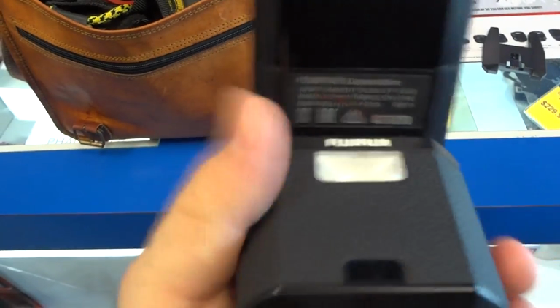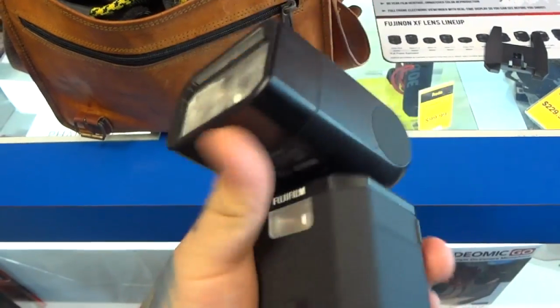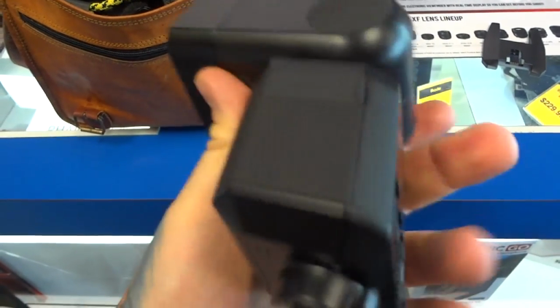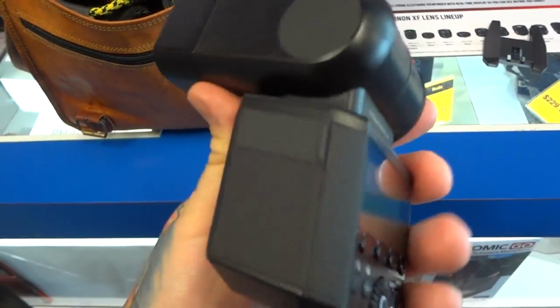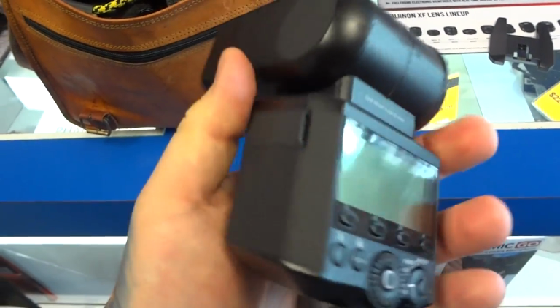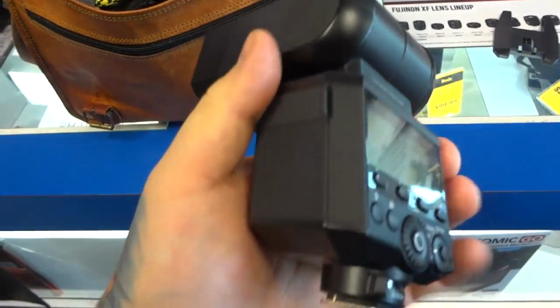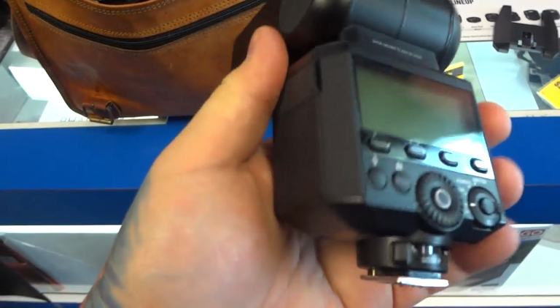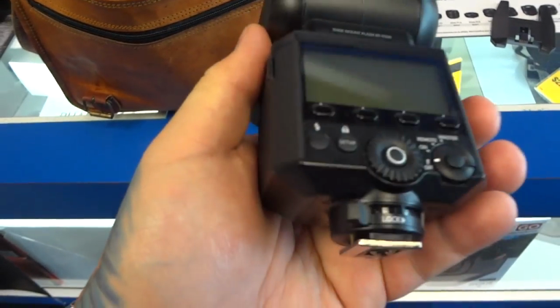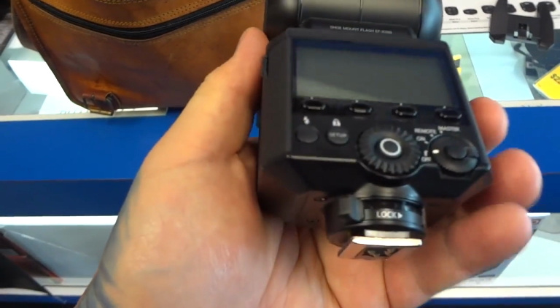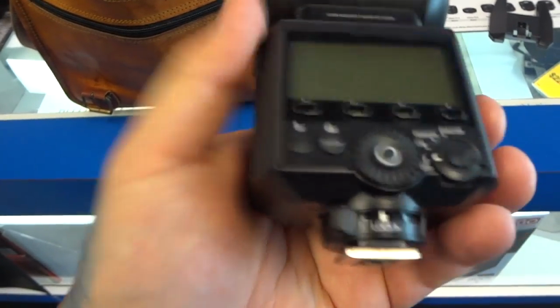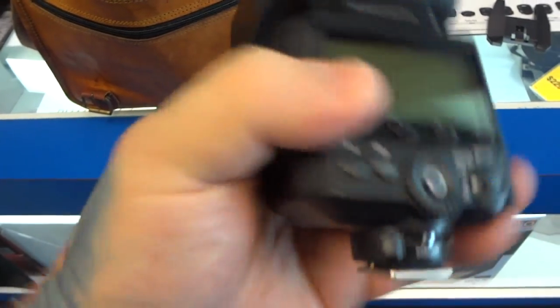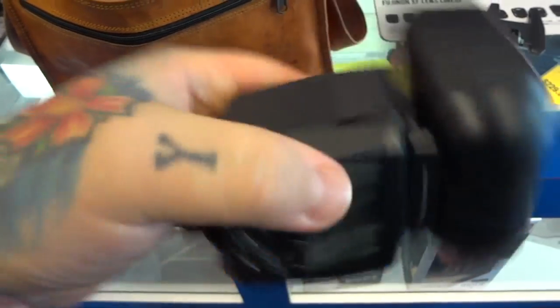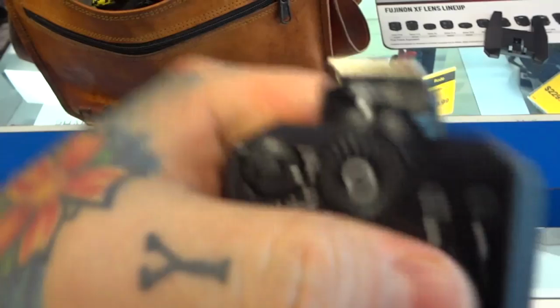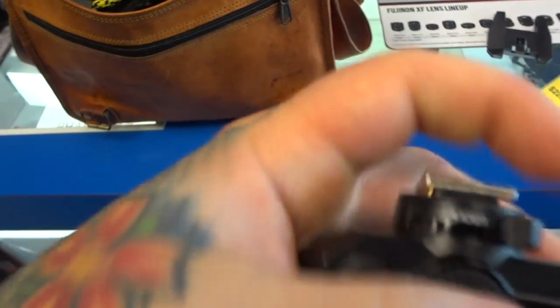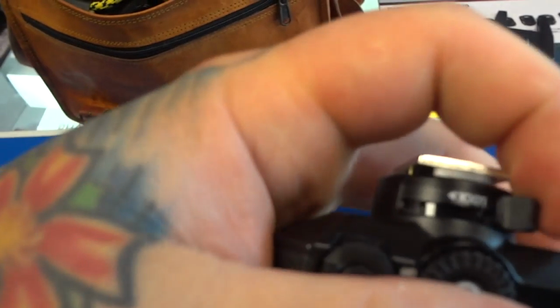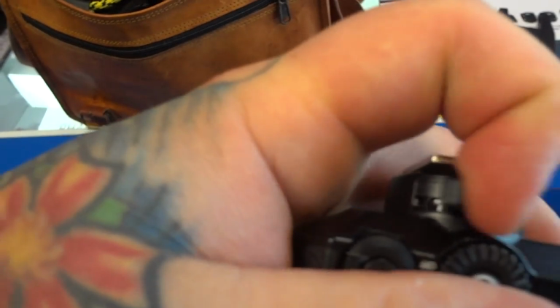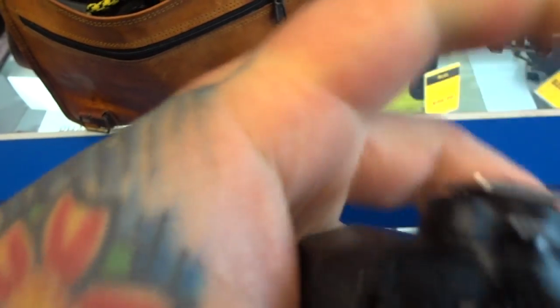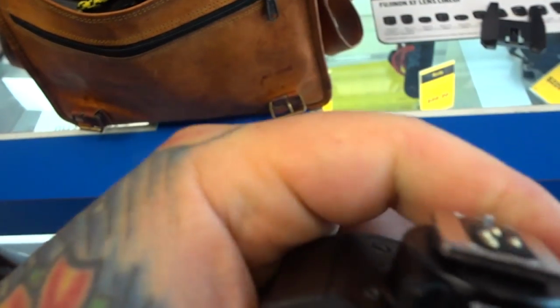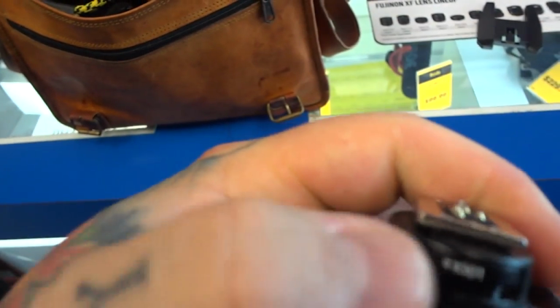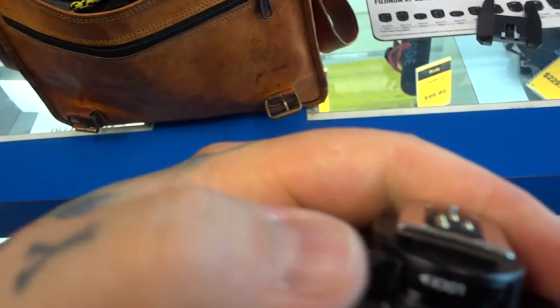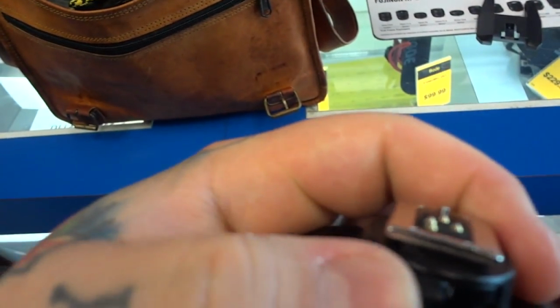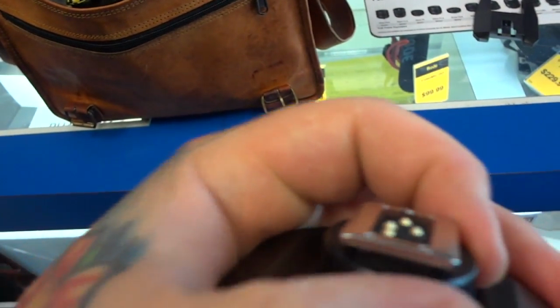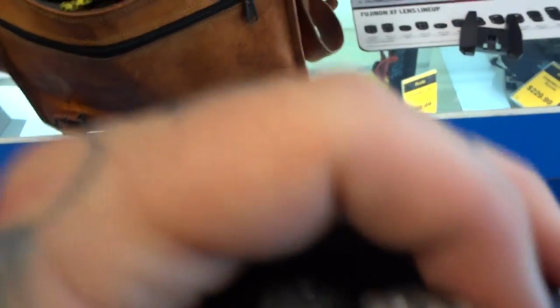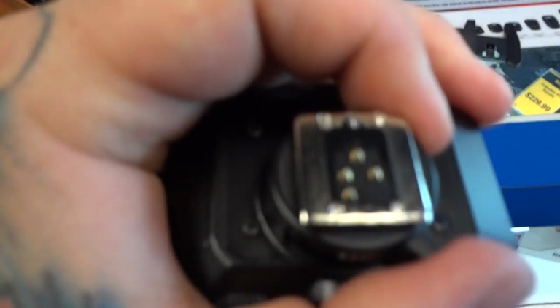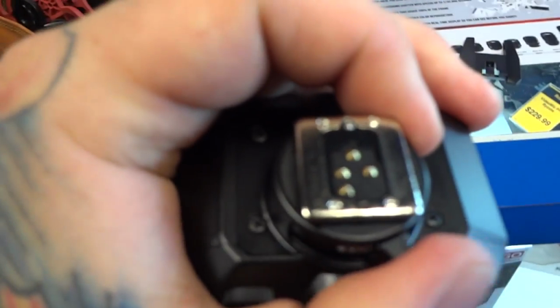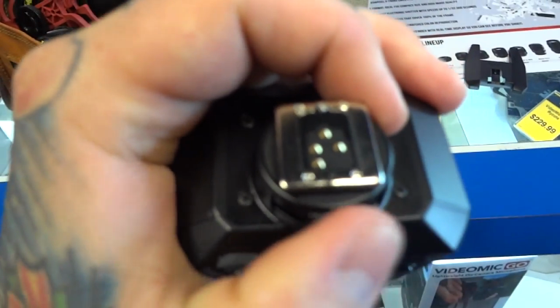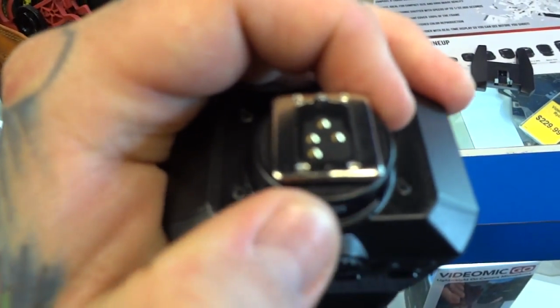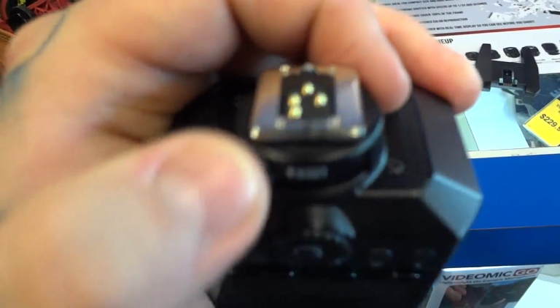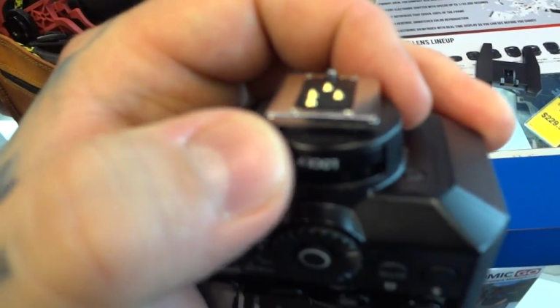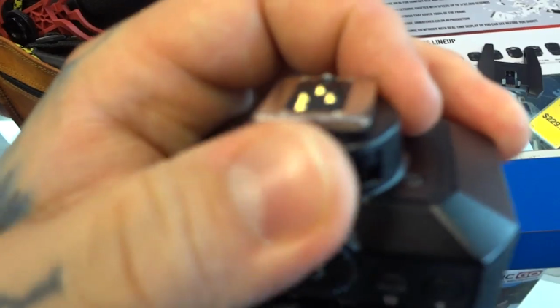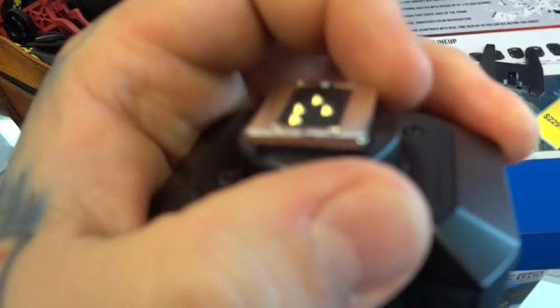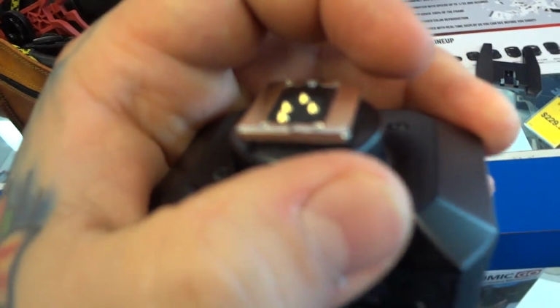It's actually lighter than I thought it would be. Same locking mechanism as the Canon — same pin lock as the Canon. I don't have an answer for that.